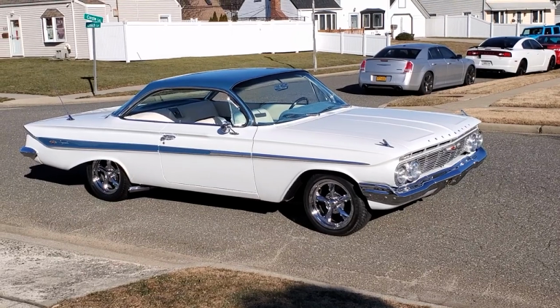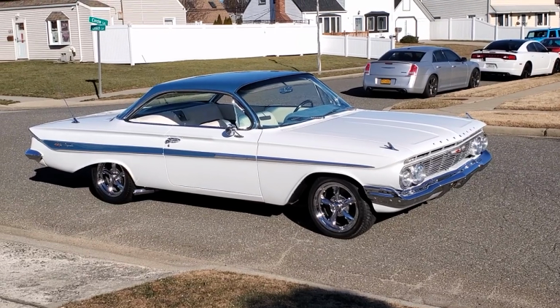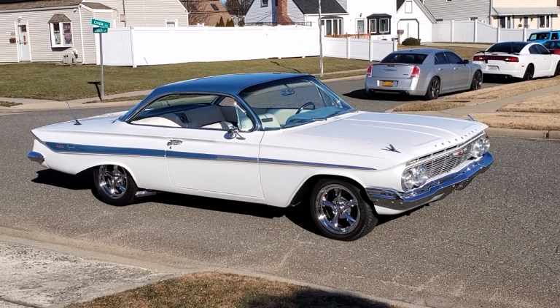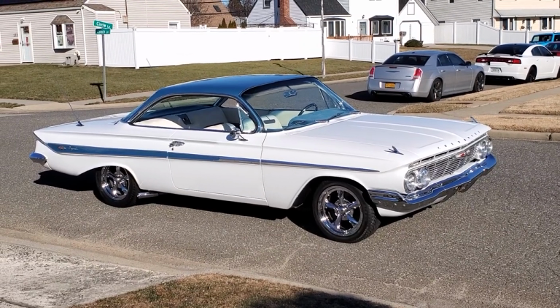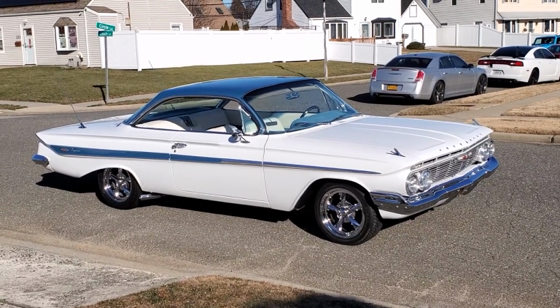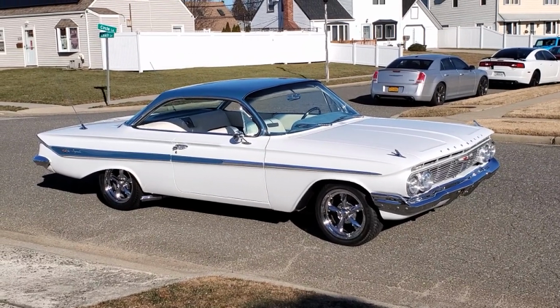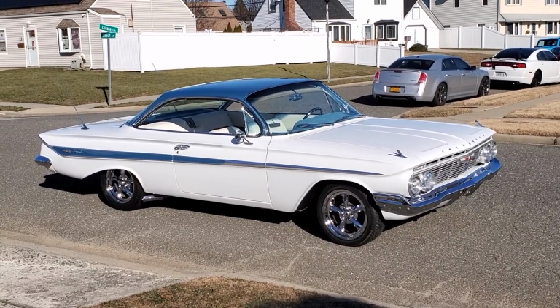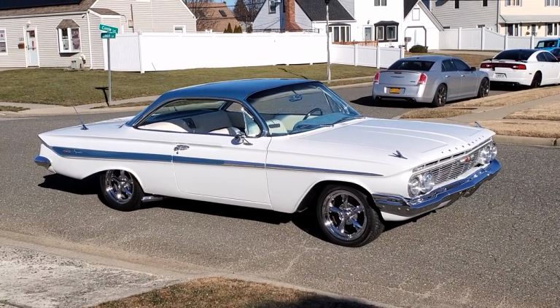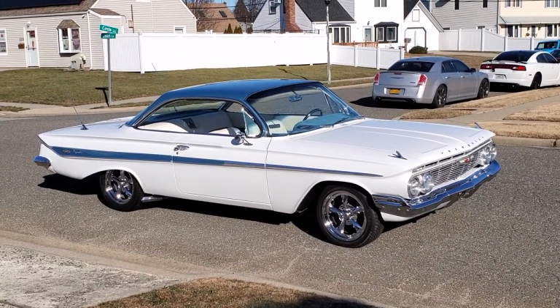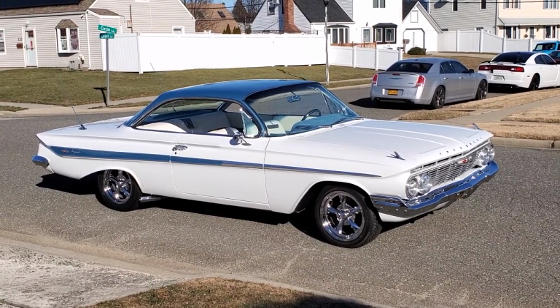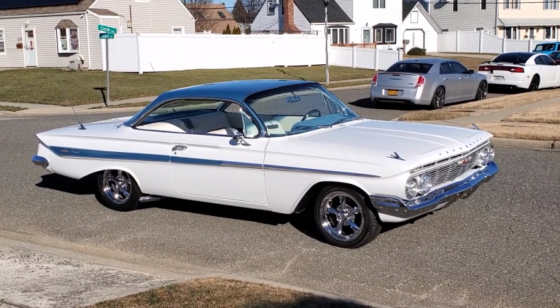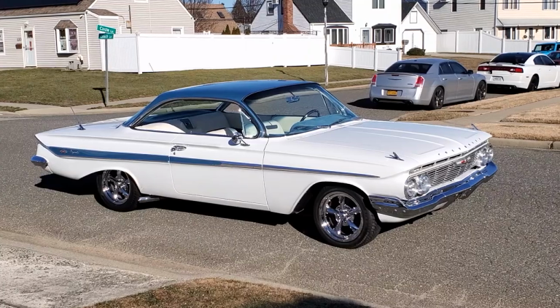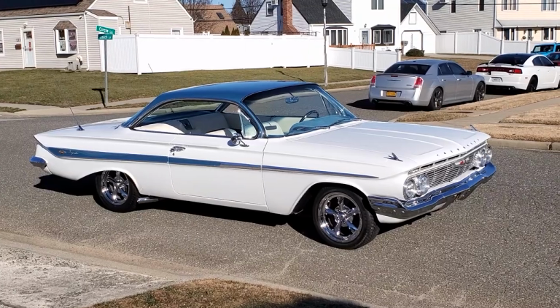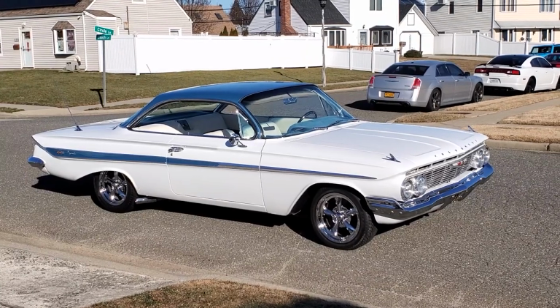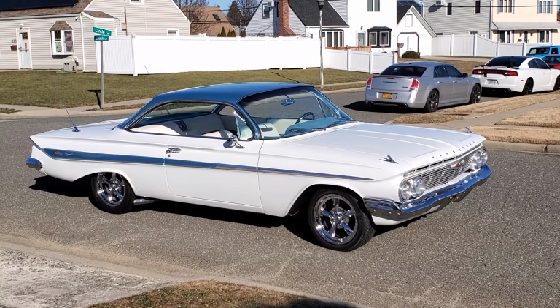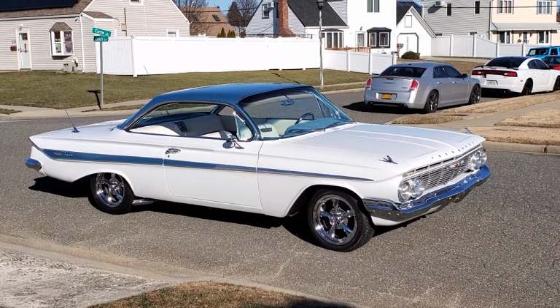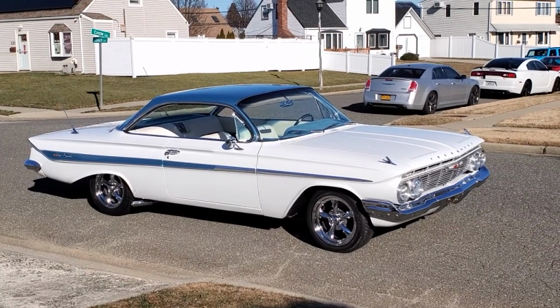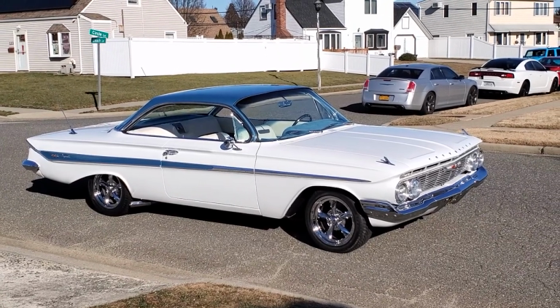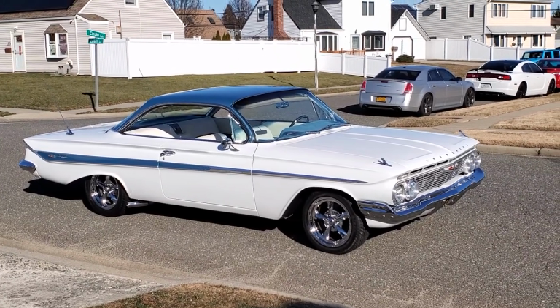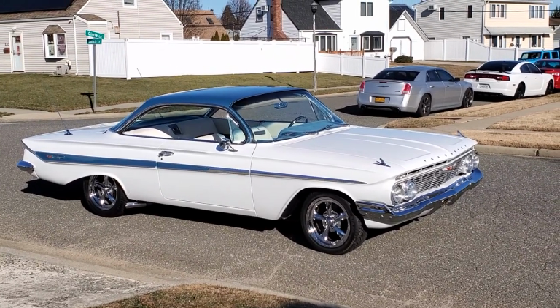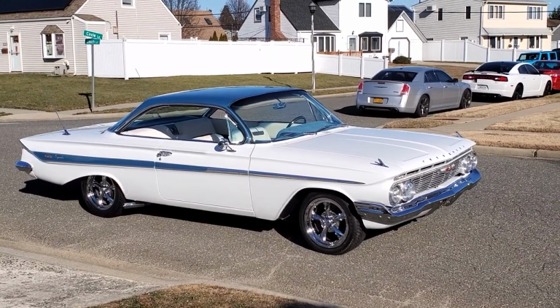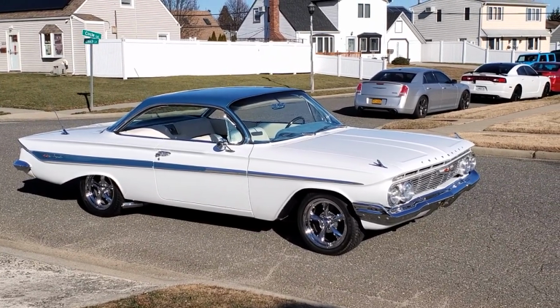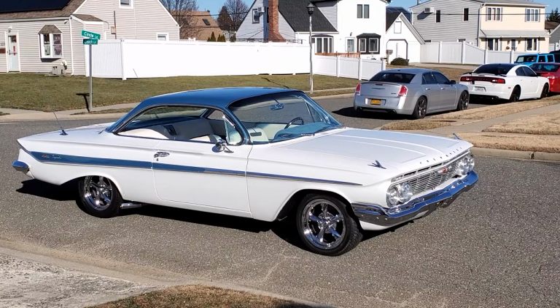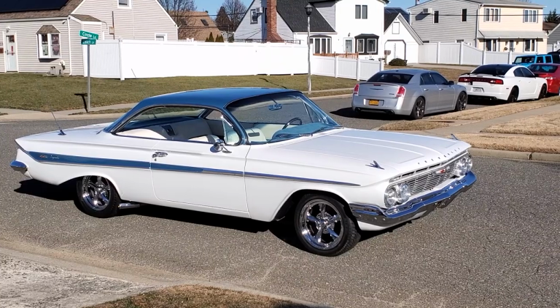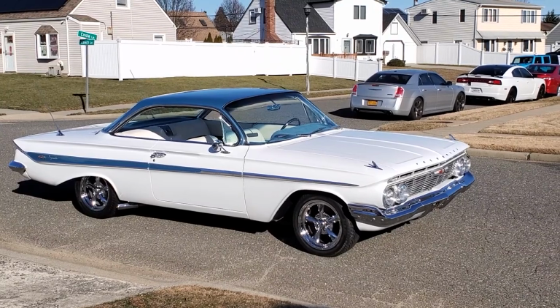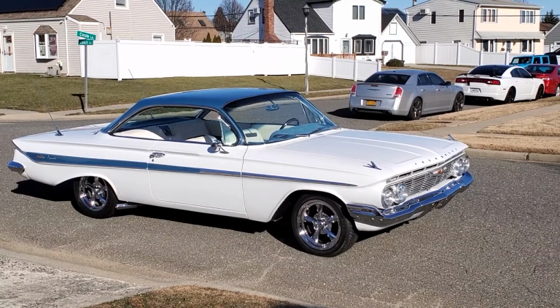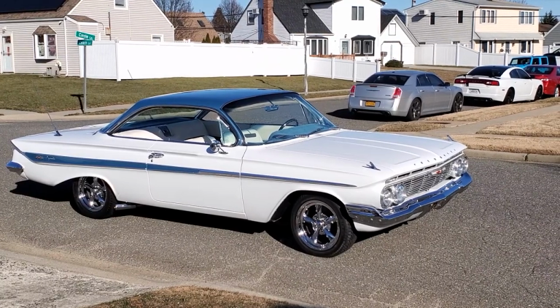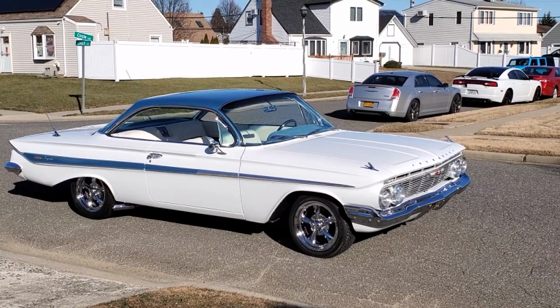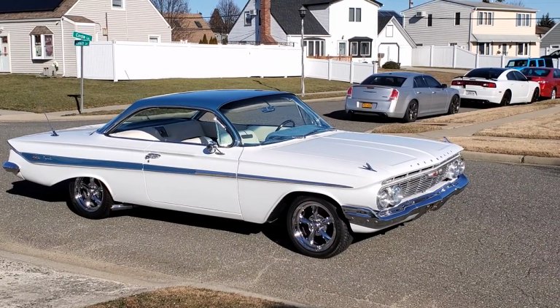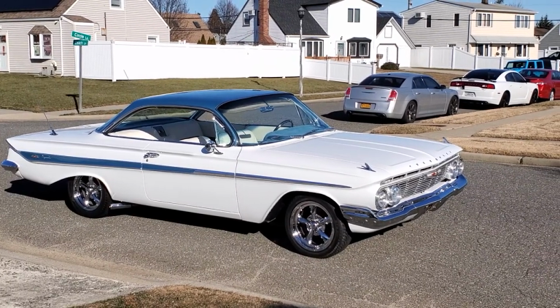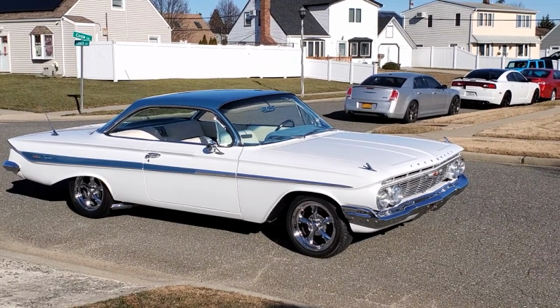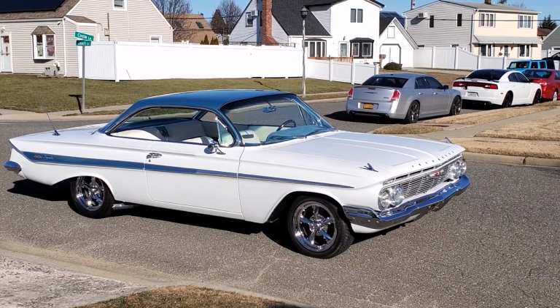Good. Man, what a pretty car. Thank you. Killer color combination — blue and white, very rare. Very rare blue top. I love it, with the blue molding and the white car. Just pops. You don't find them. No, they're all red.